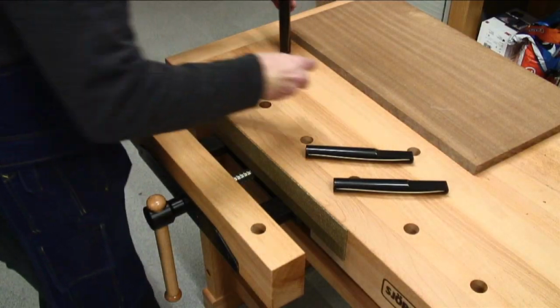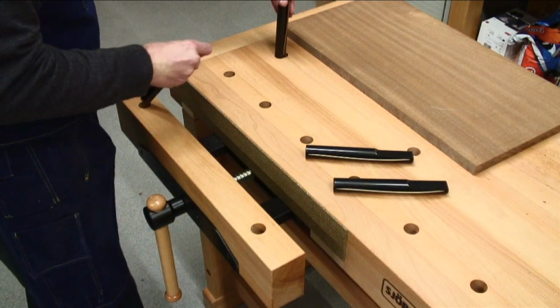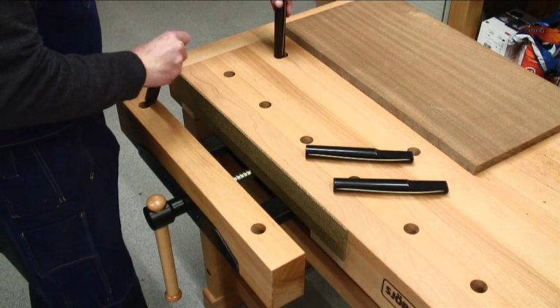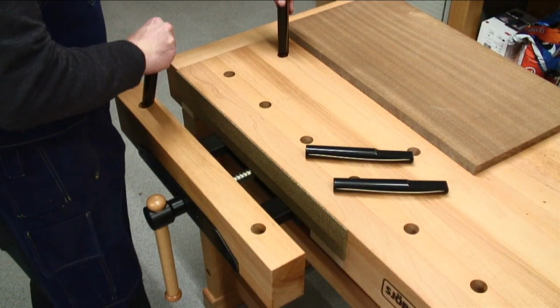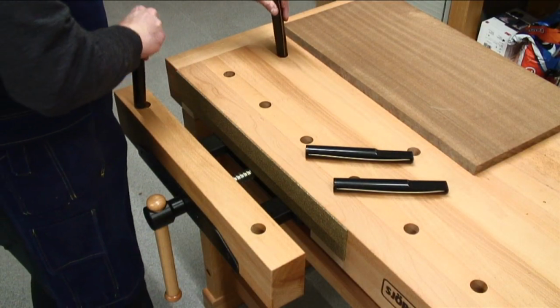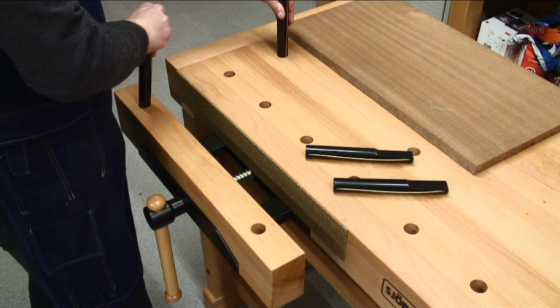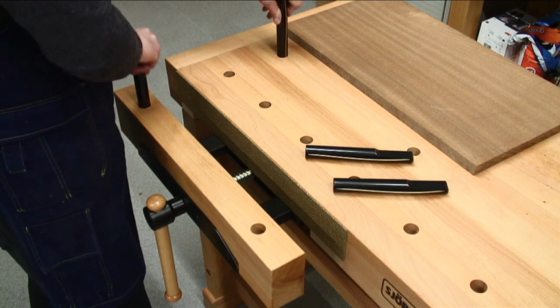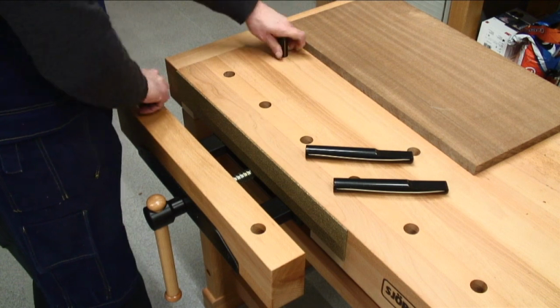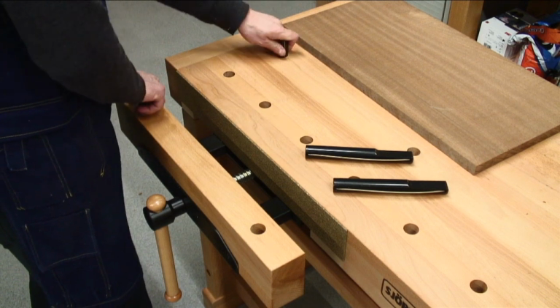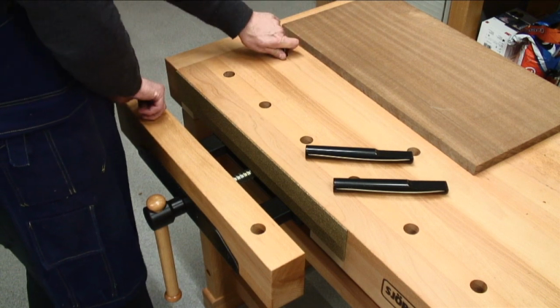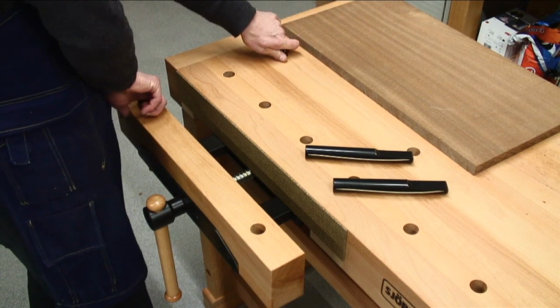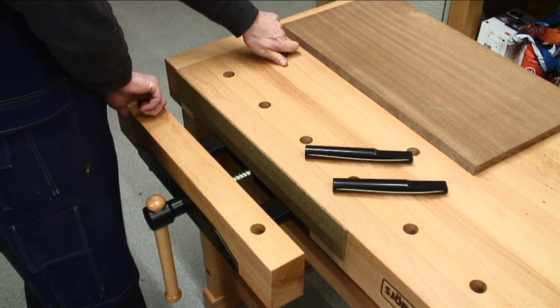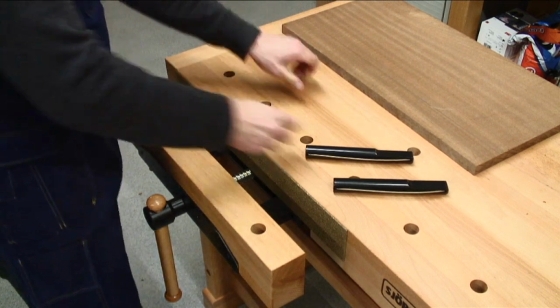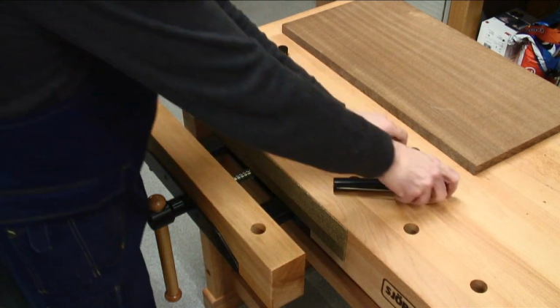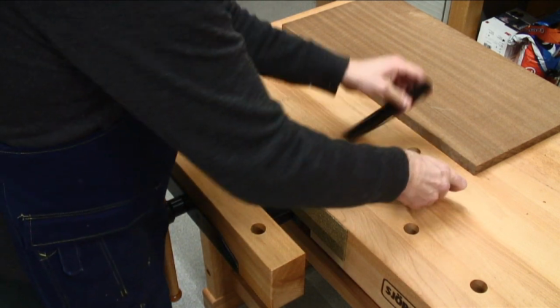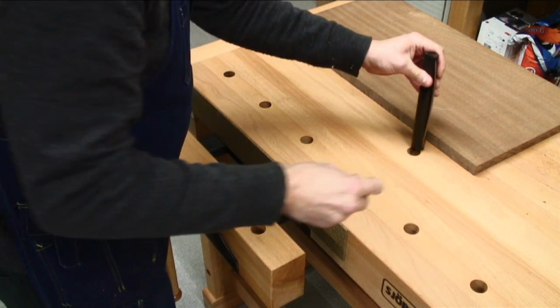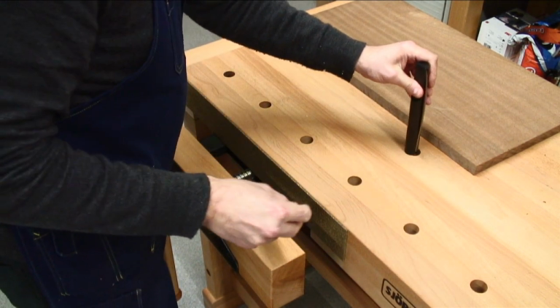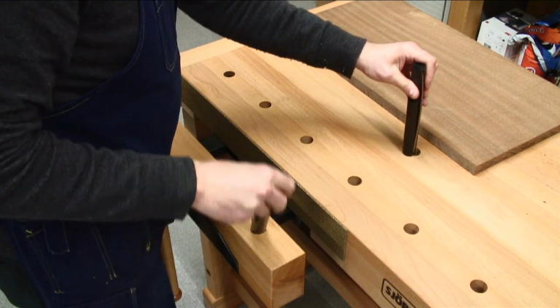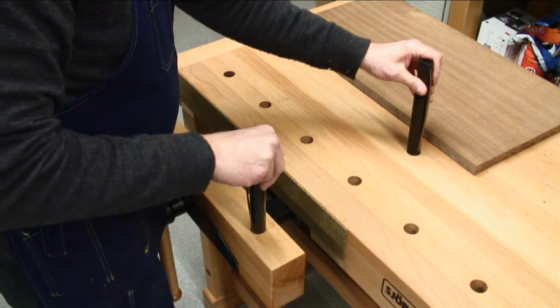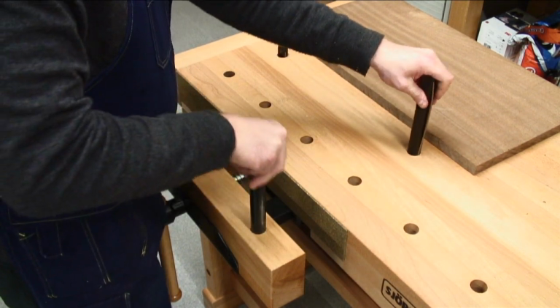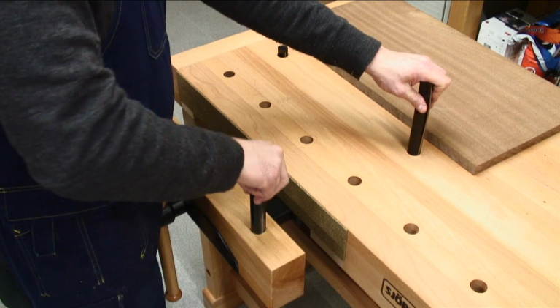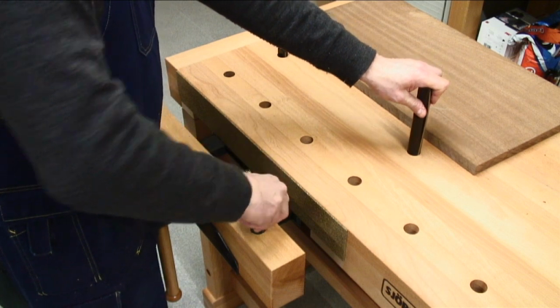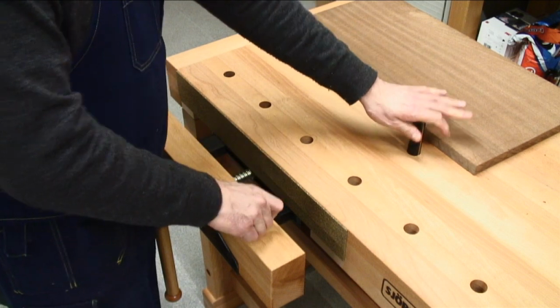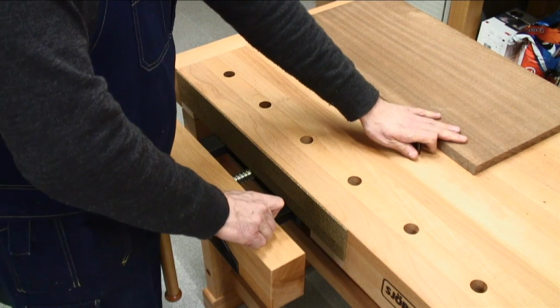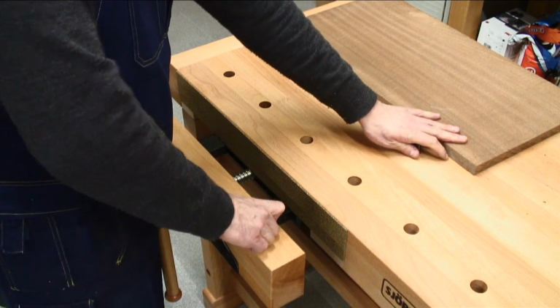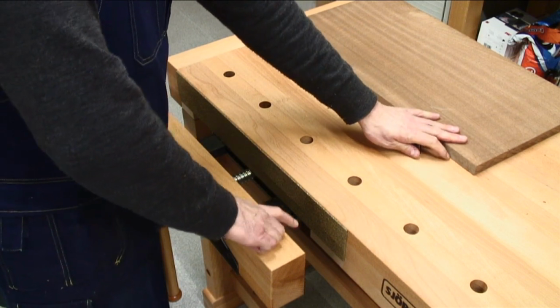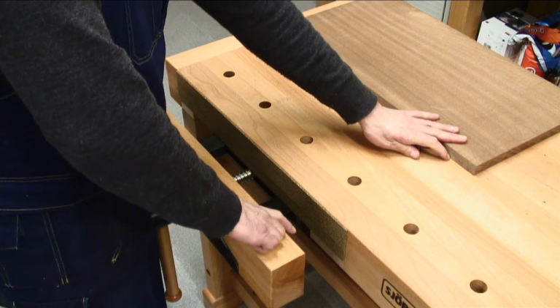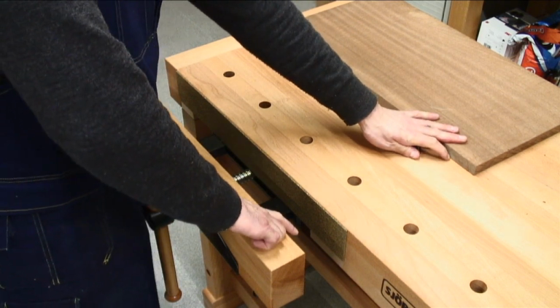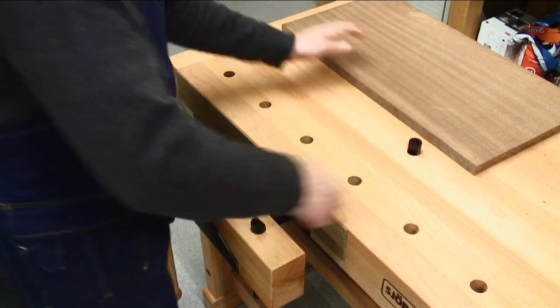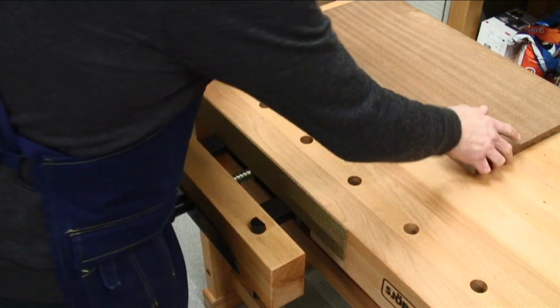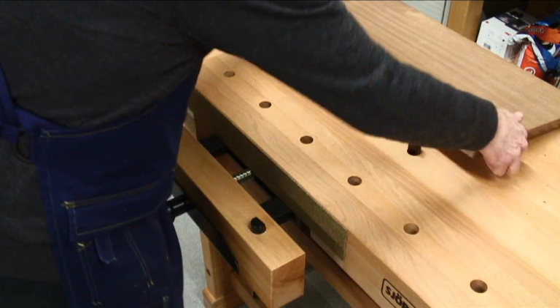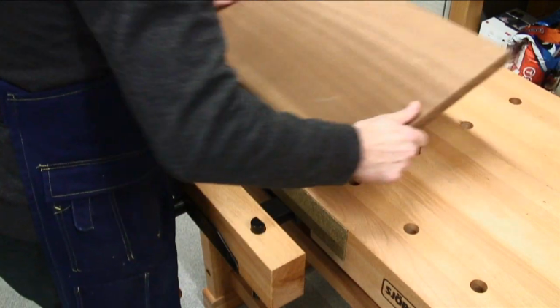The four solid steel bench dogs with side springs and the double row of dog holes permit even the toughest clamping jobs, working from either vise.